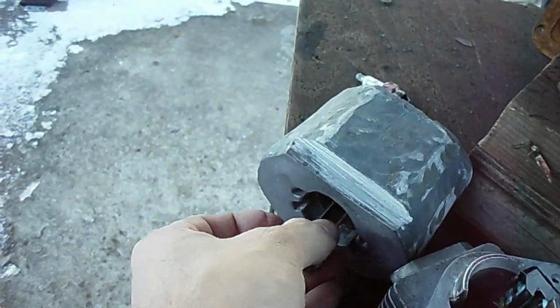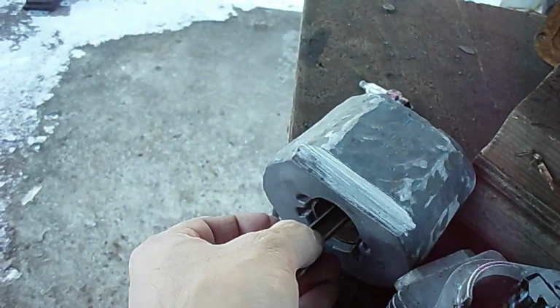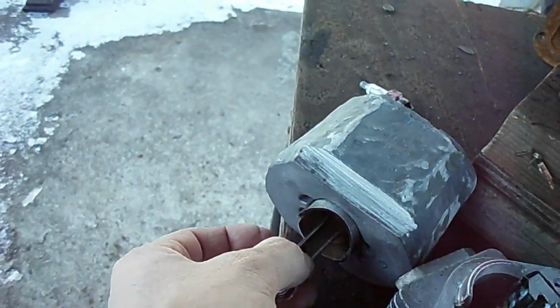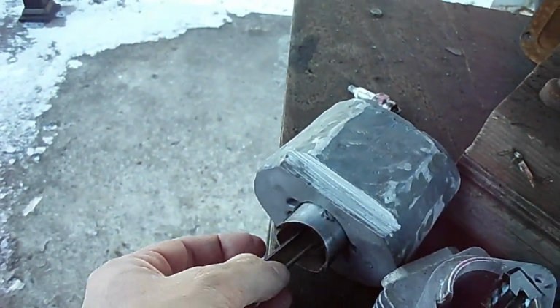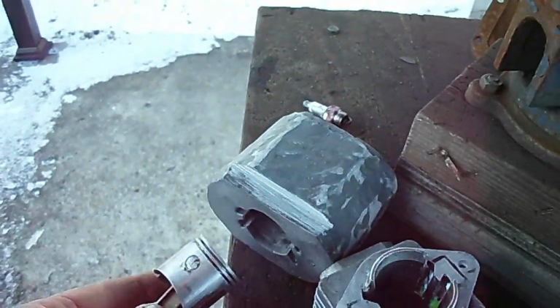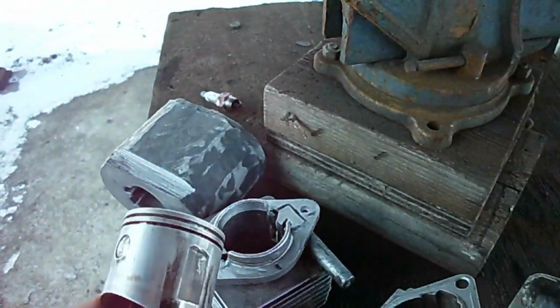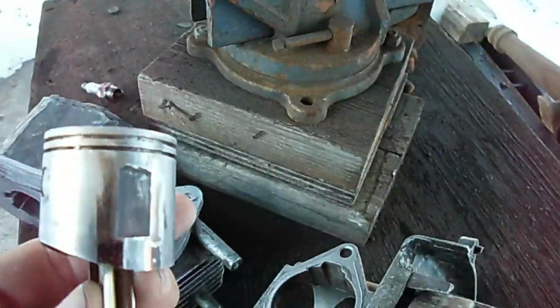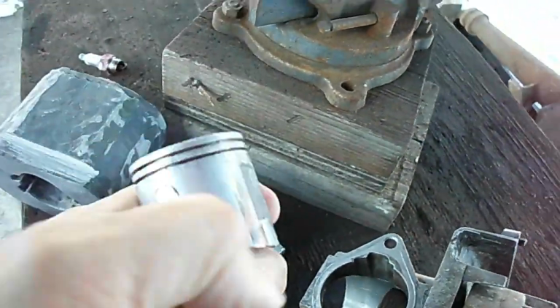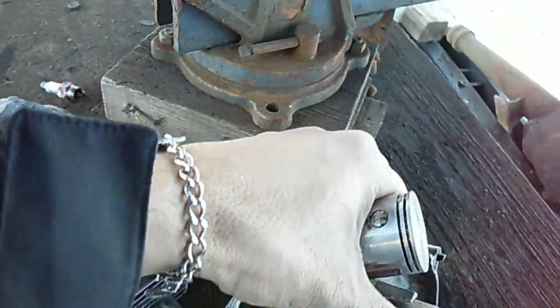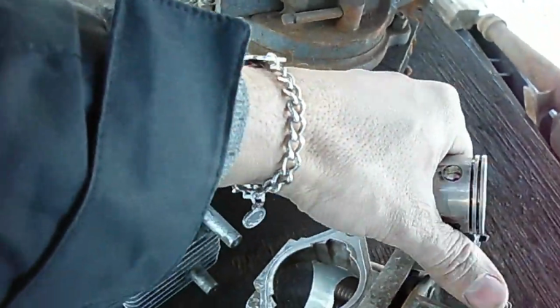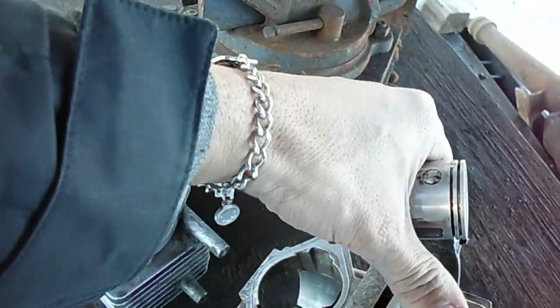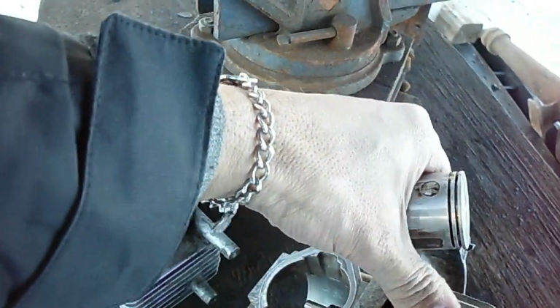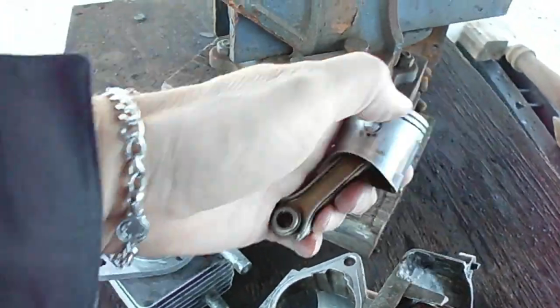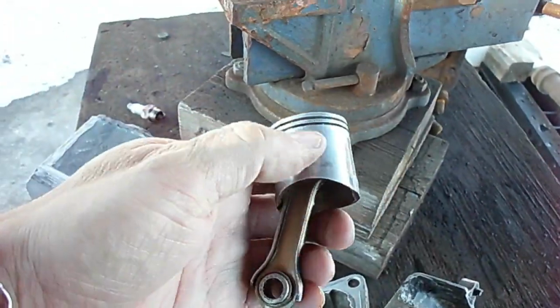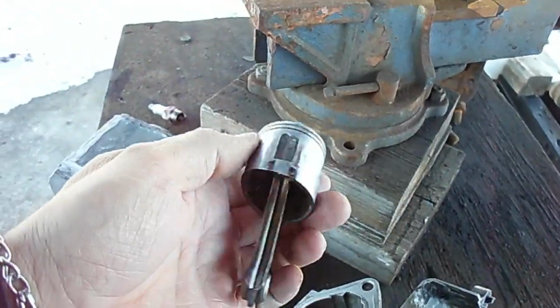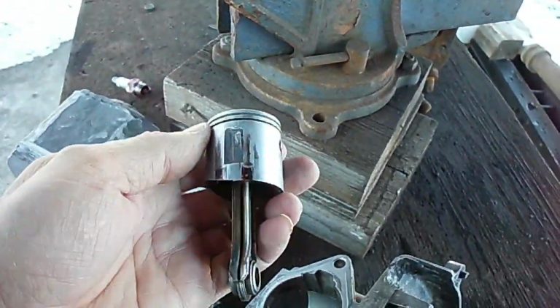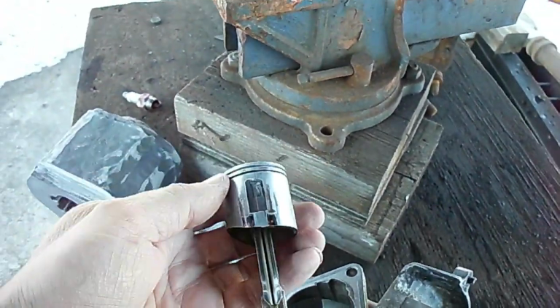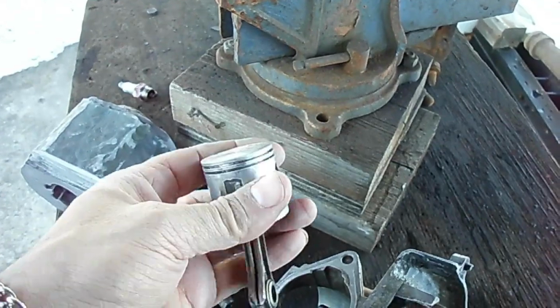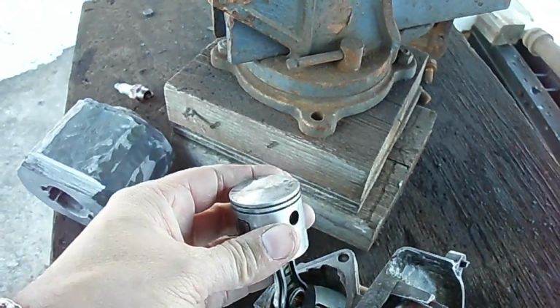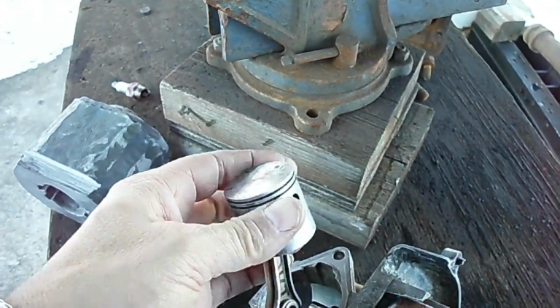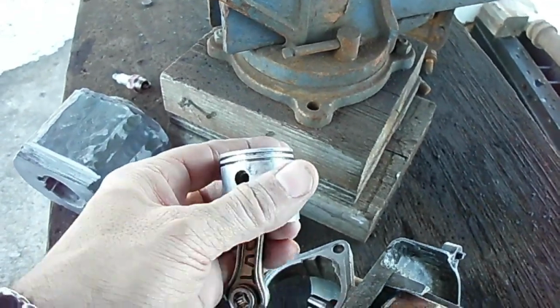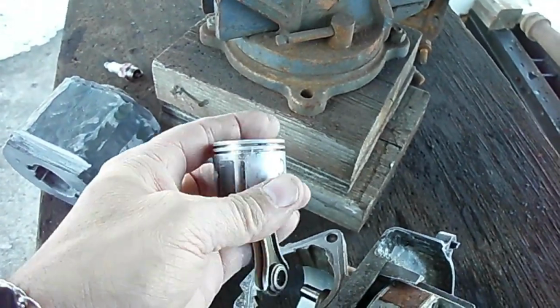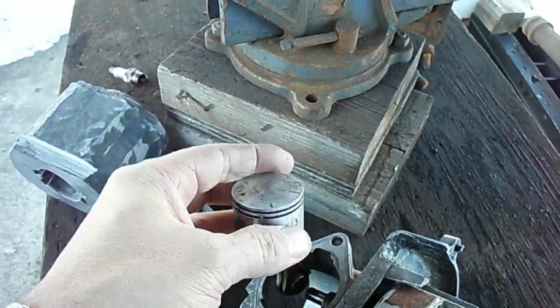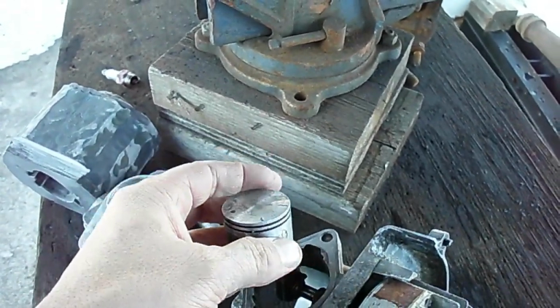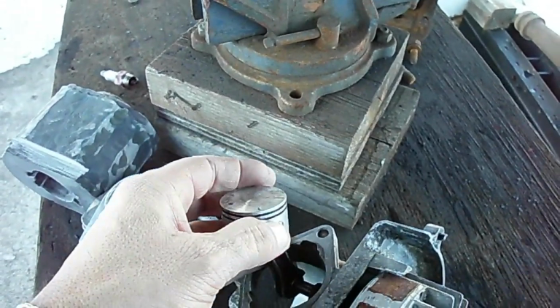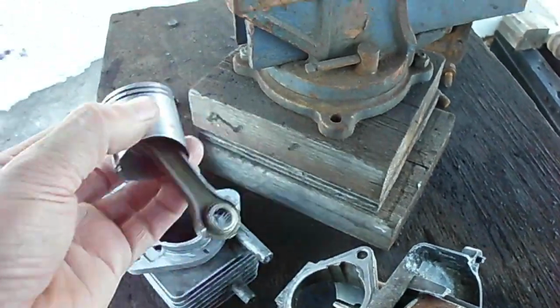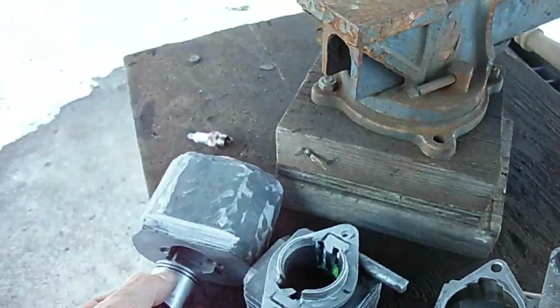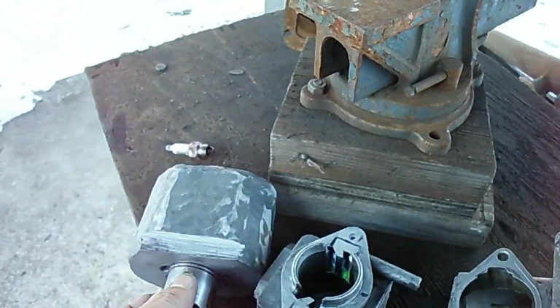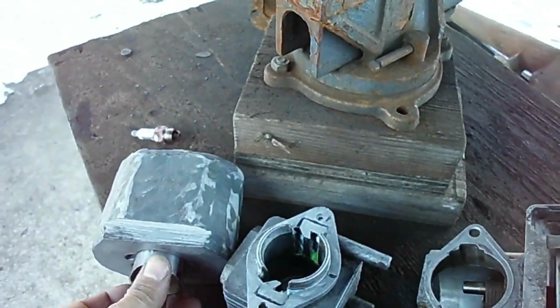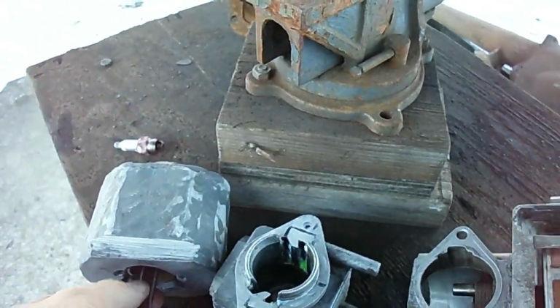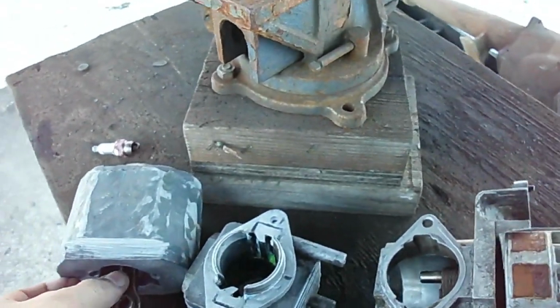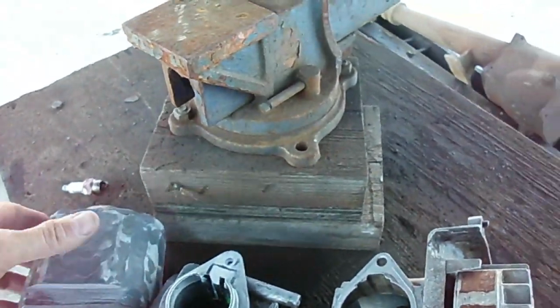The piston fits the original cylinder, and it also fits this JB Weld one. Okay, not the best fit, but it works. So now I will reassemble it here and spin it over.